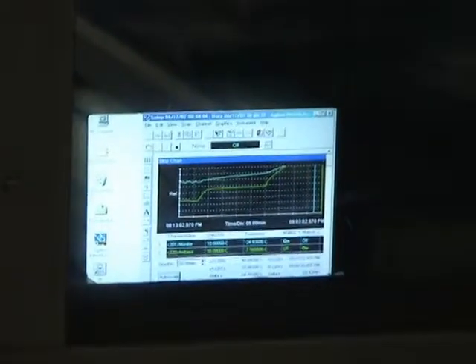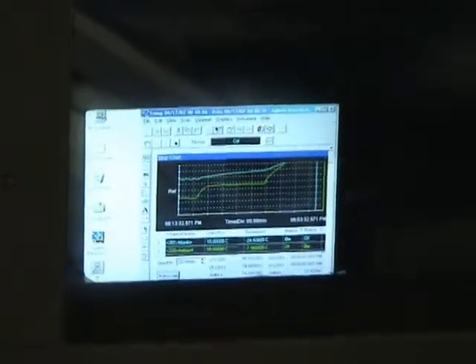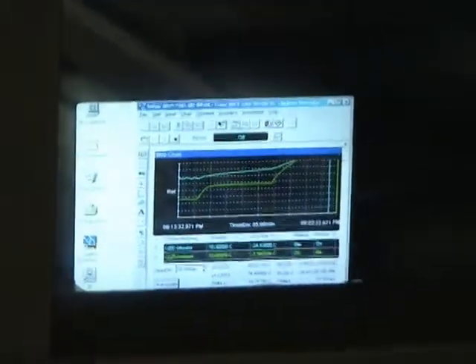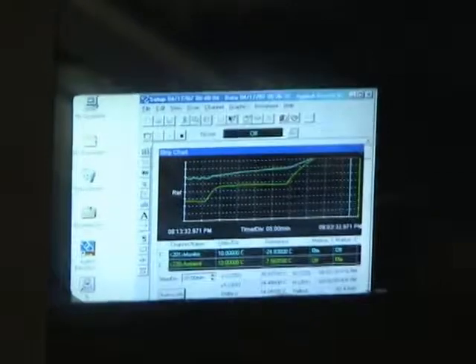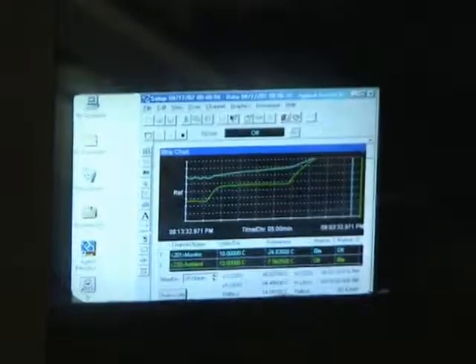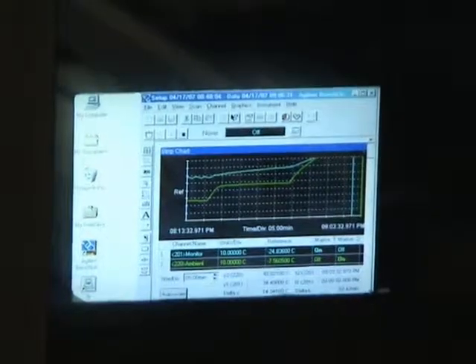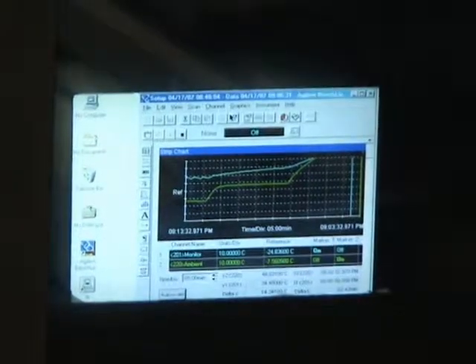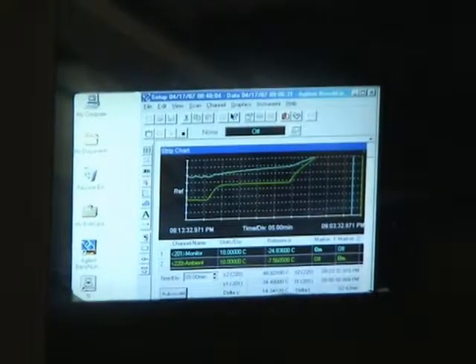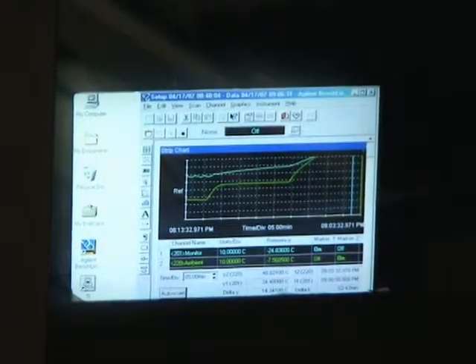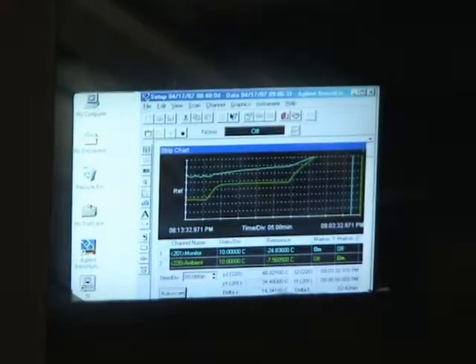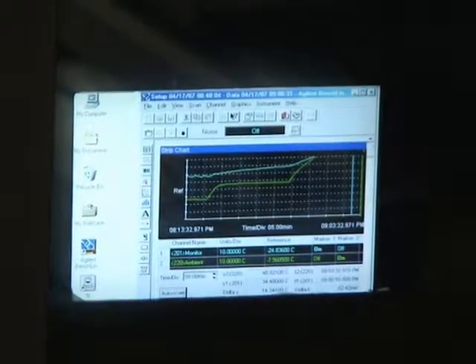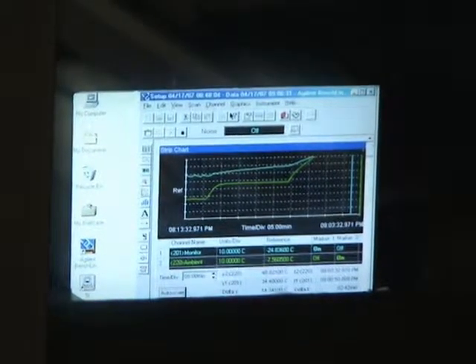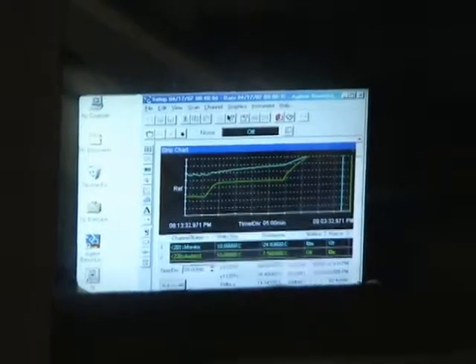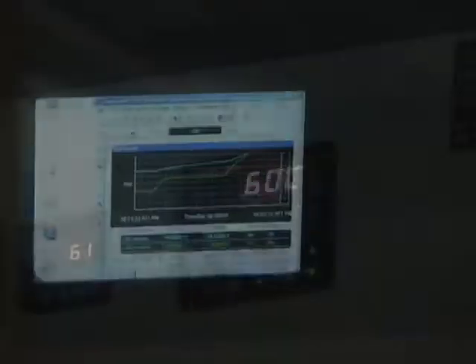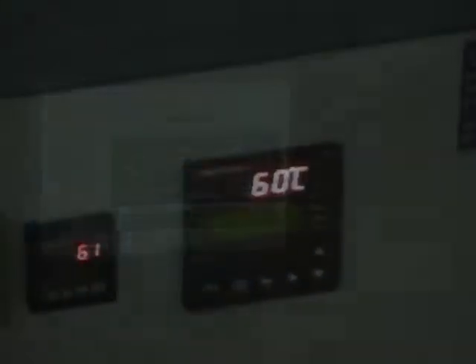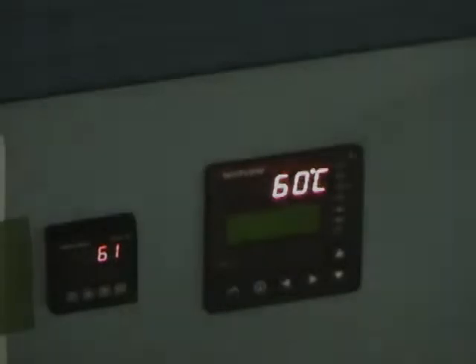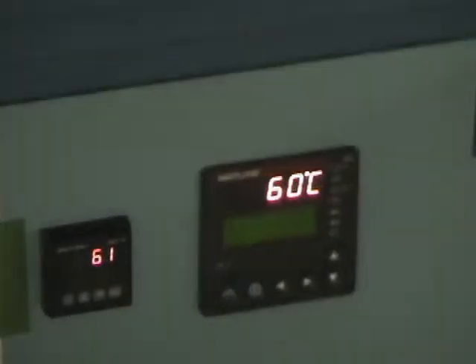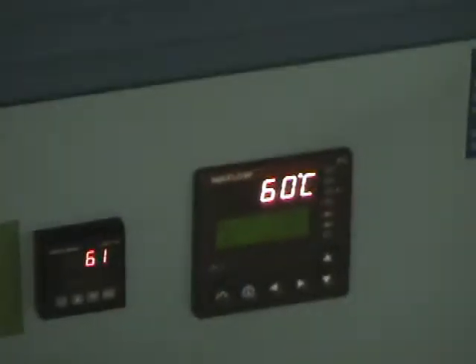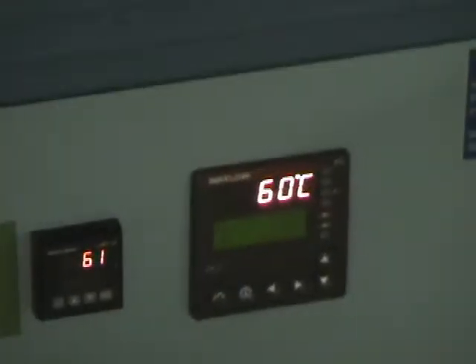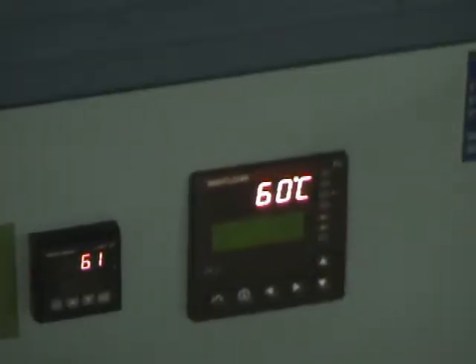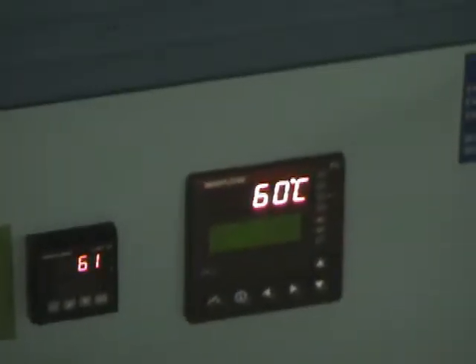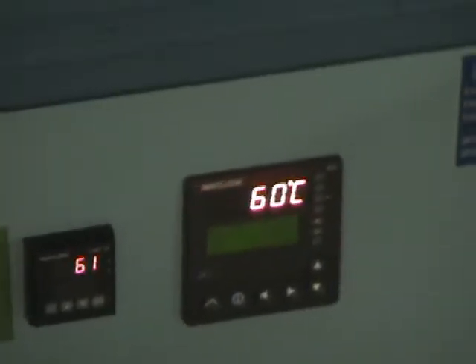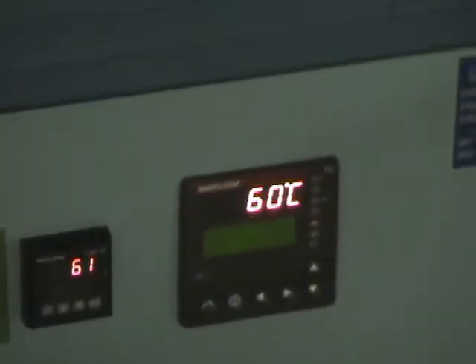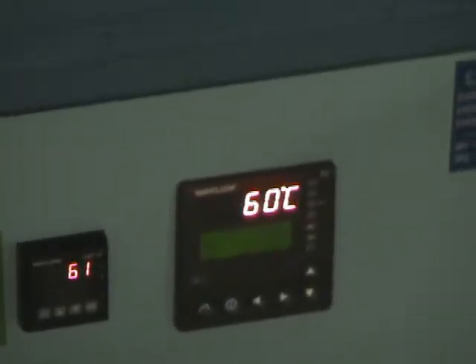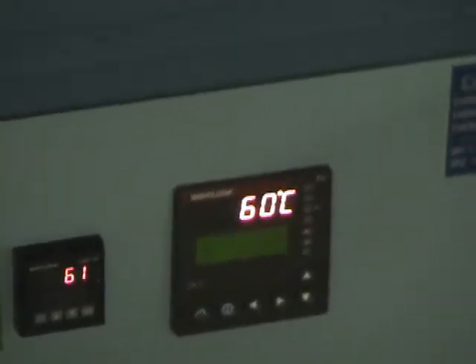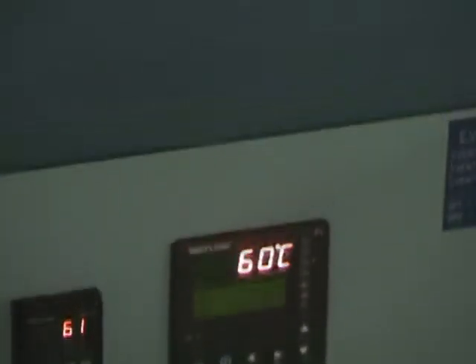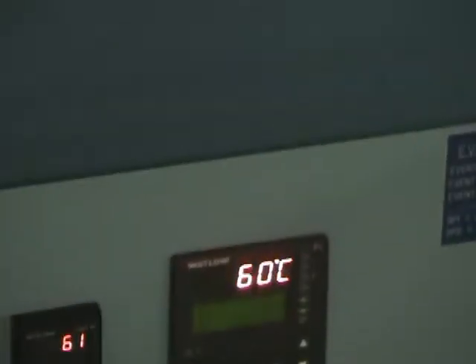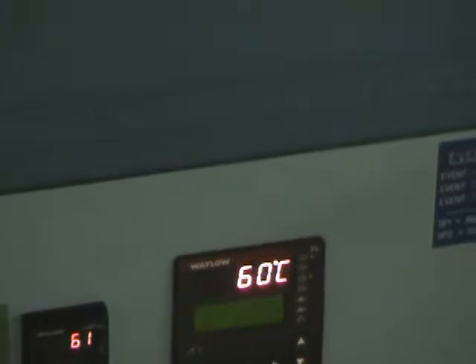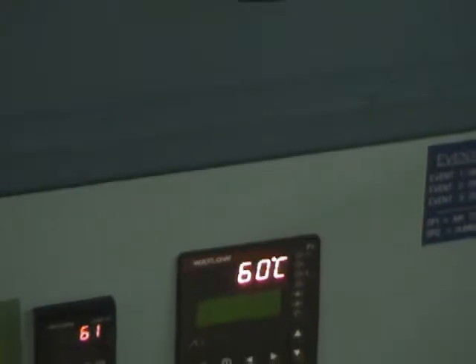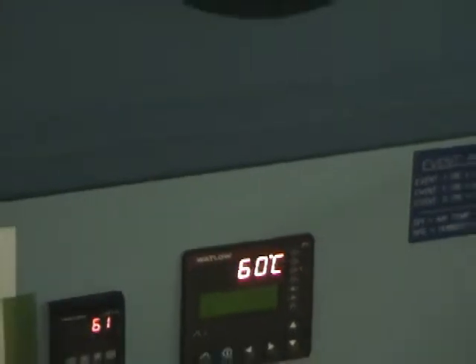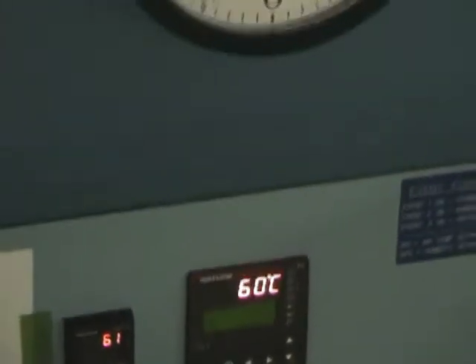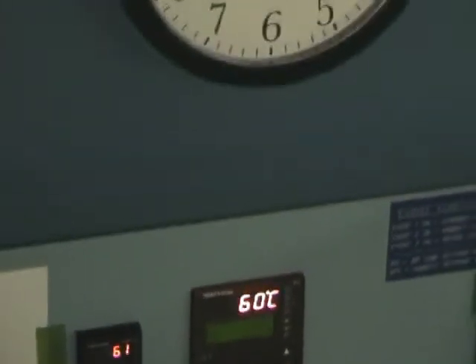The chamber is capable of making changes in temperature at rates exceeding 2 degrees Celsius per minute during the testing. The total range of the chamber can be as low as minus 55 degrees Celsius and as high as plus 130 degrees Celsius.